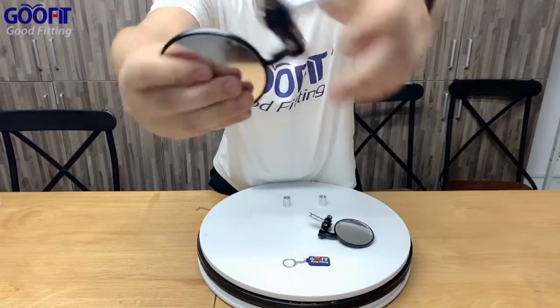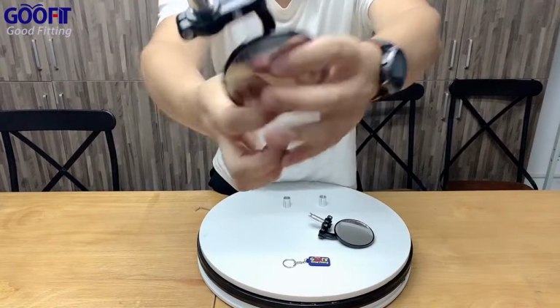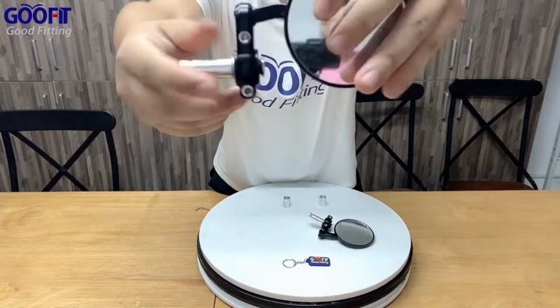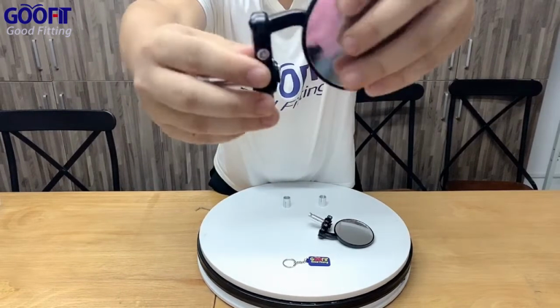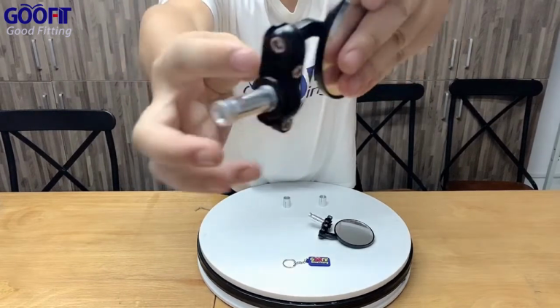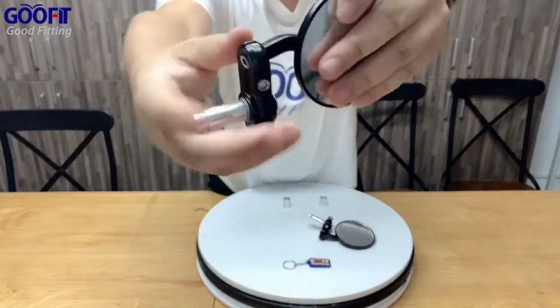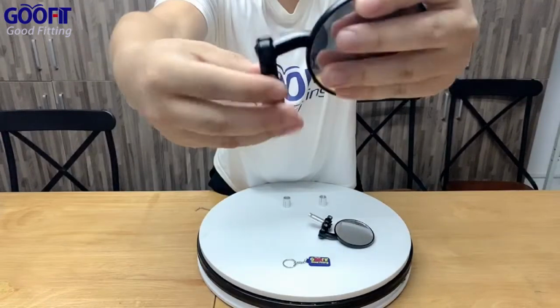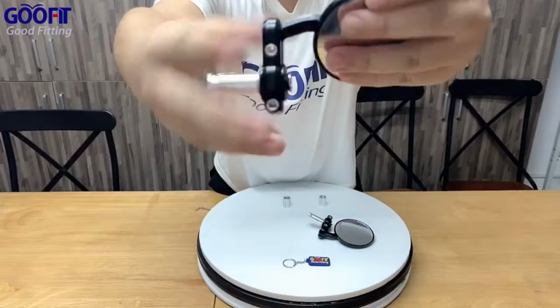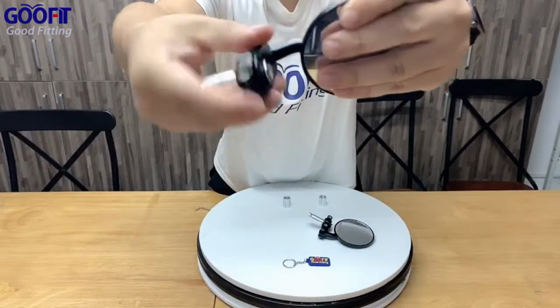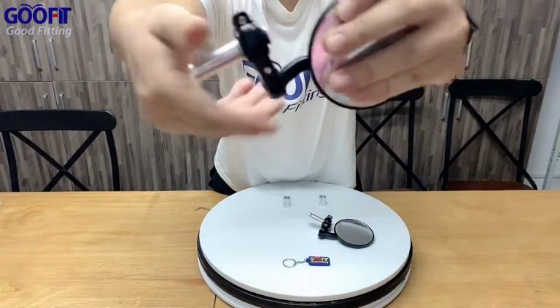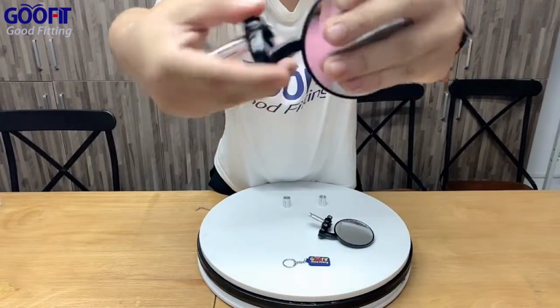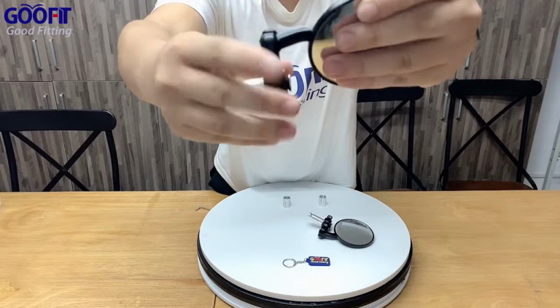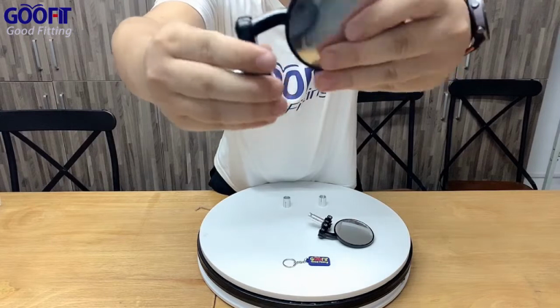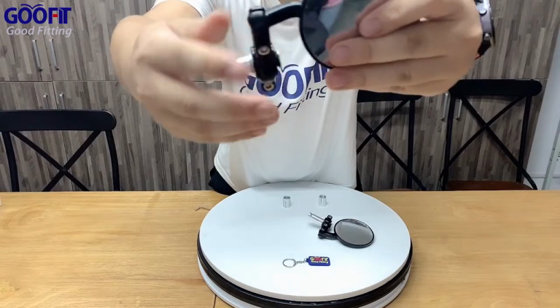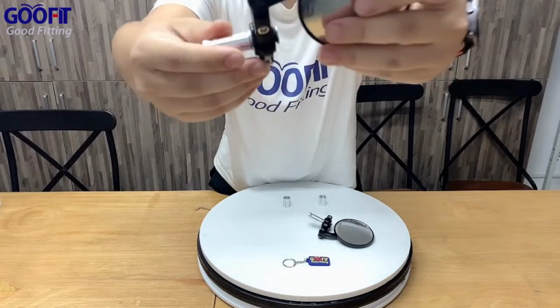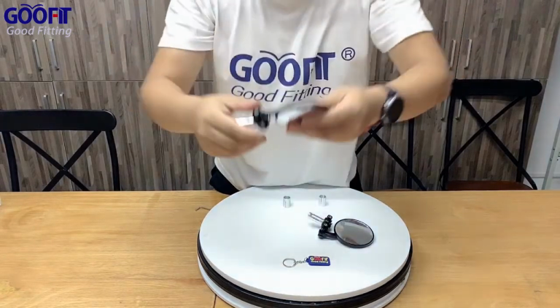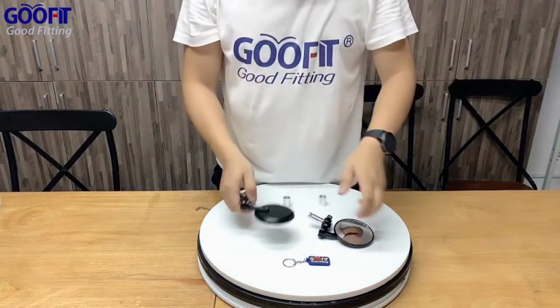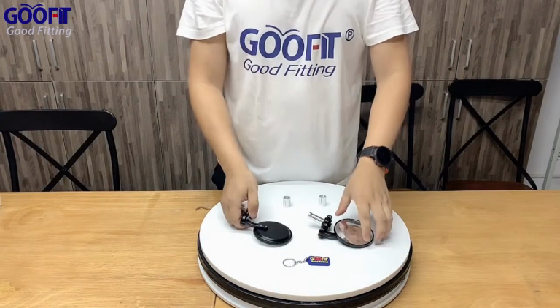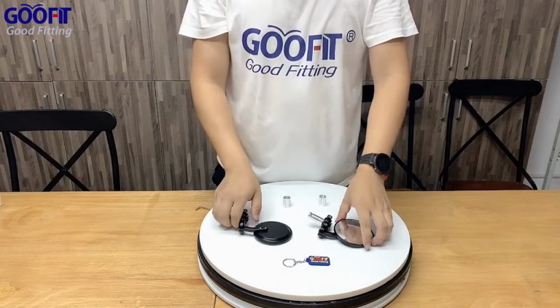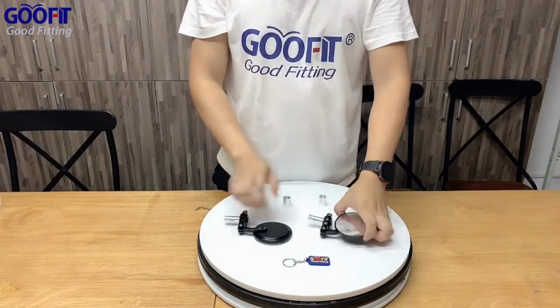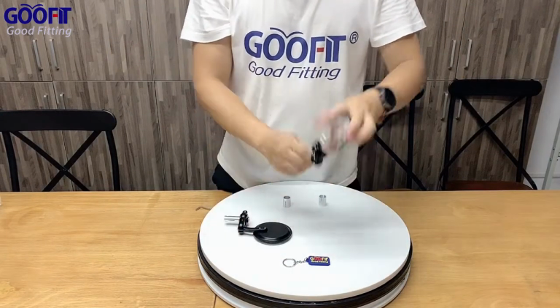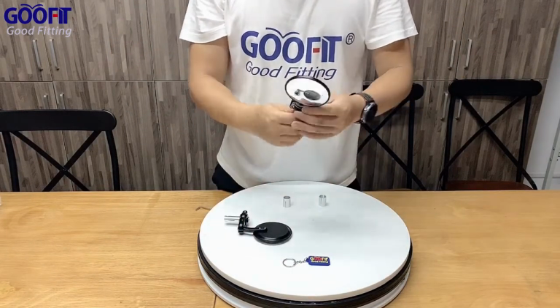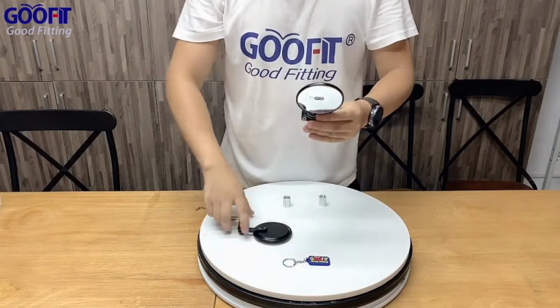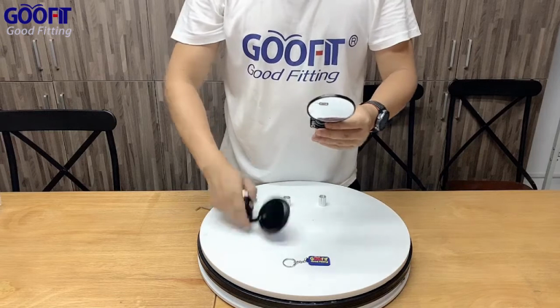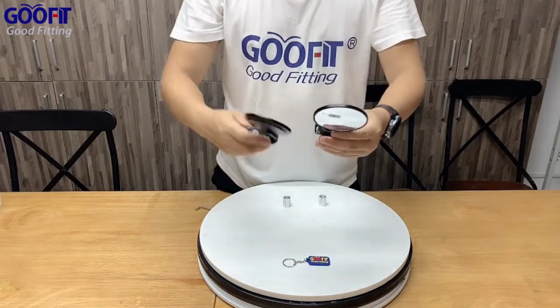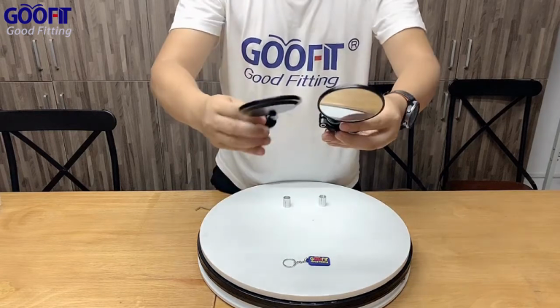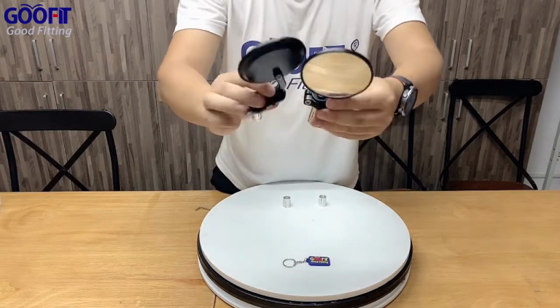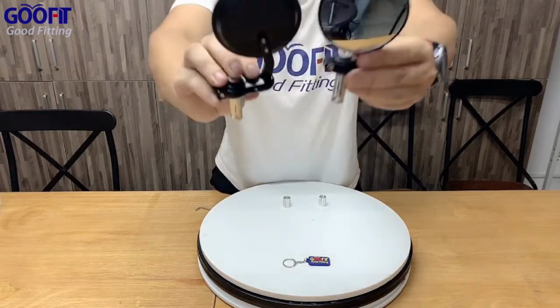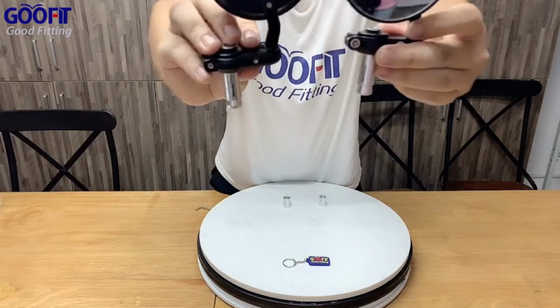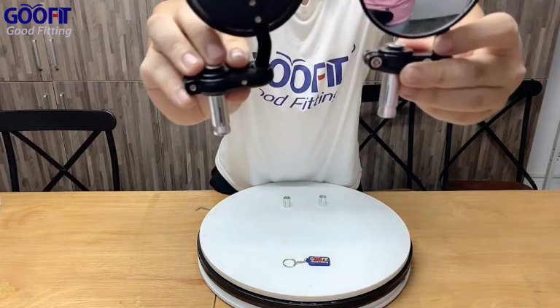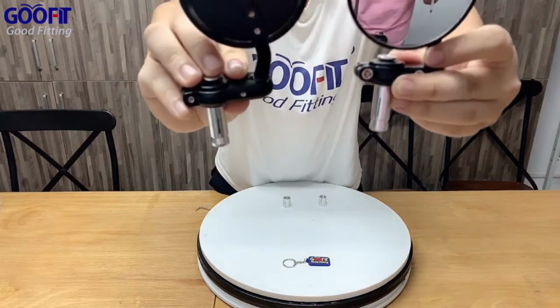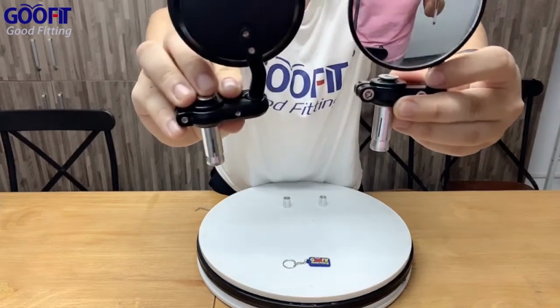This universal mirror is suitable for most 22 millimeter motorcycle handlebars, motorbike, ATV, Quad, and many other motorcycle brands such as Honda, Kawasaki, Suzuki, and Yamaha.